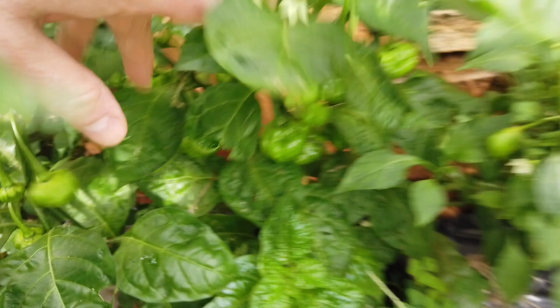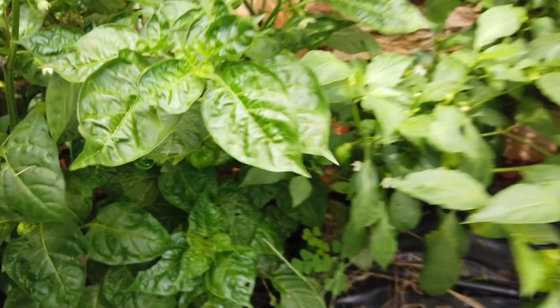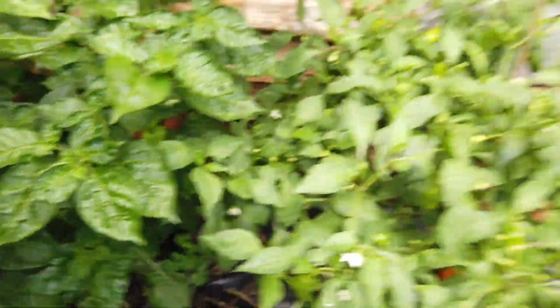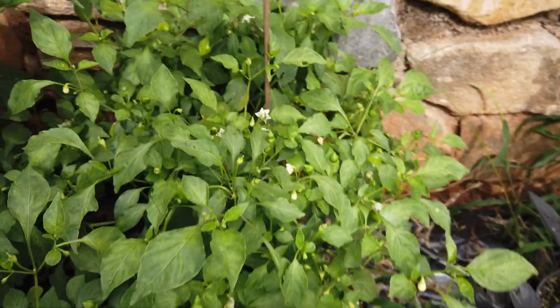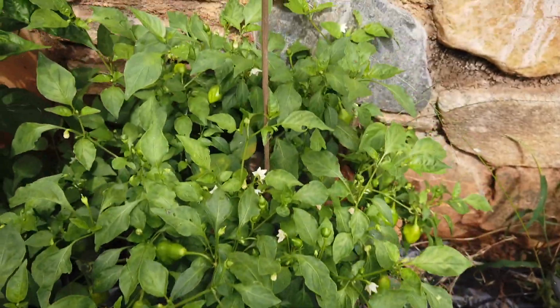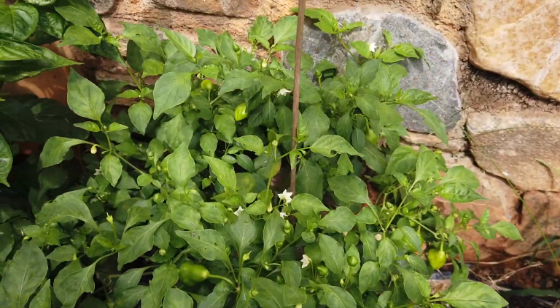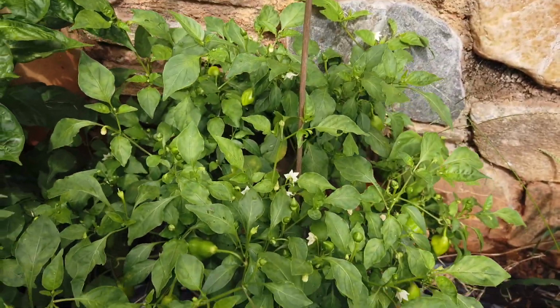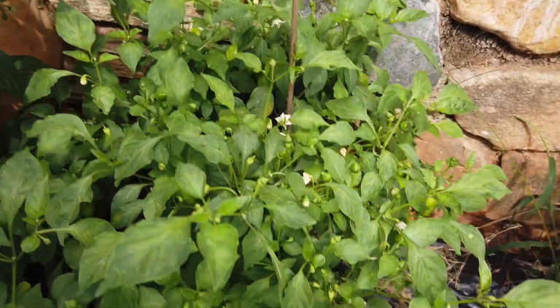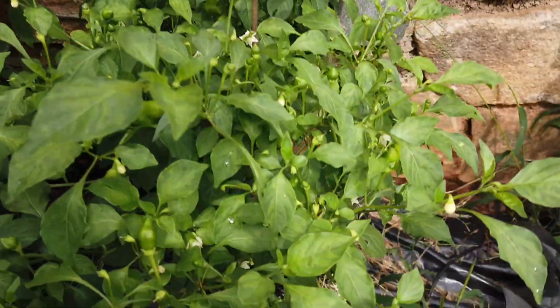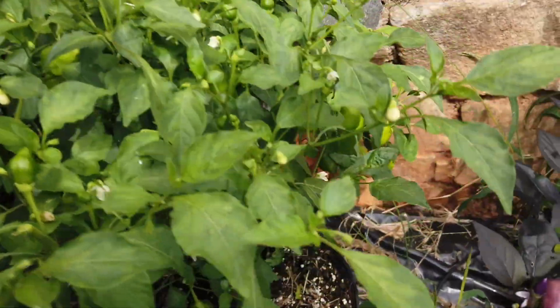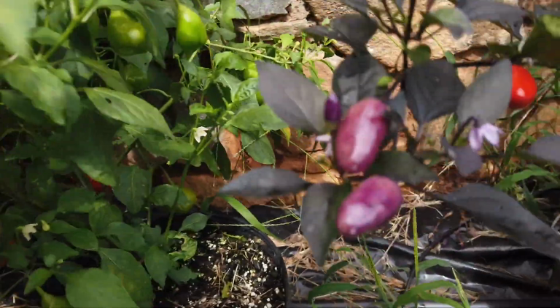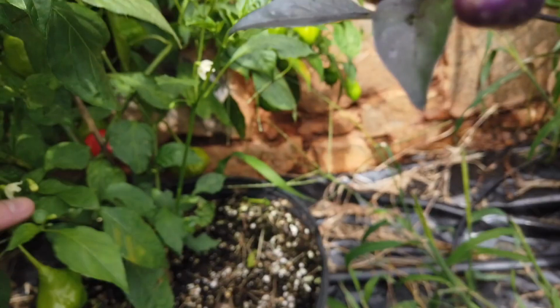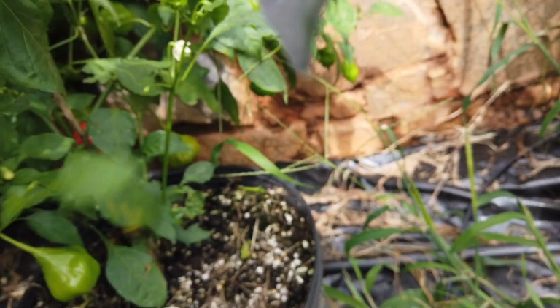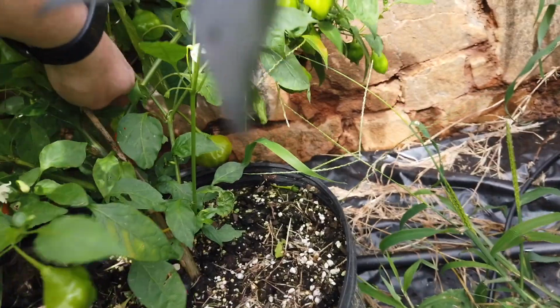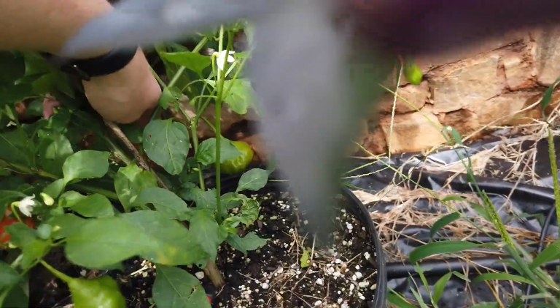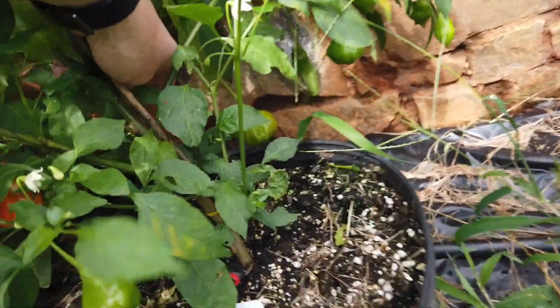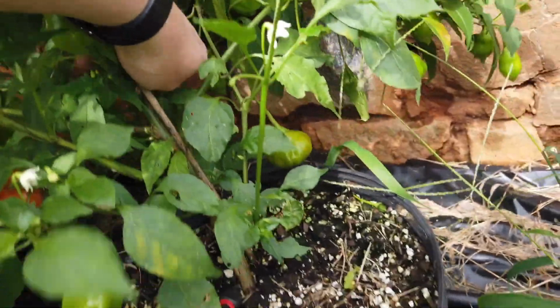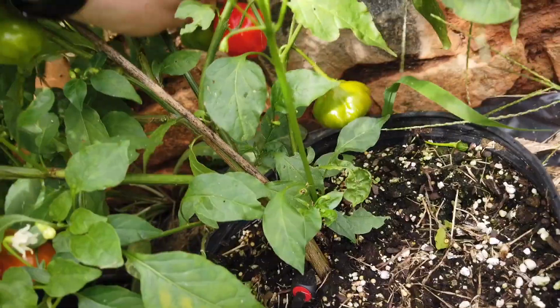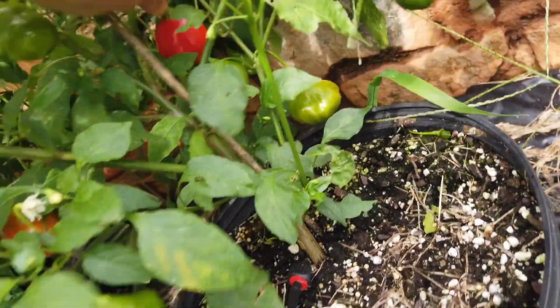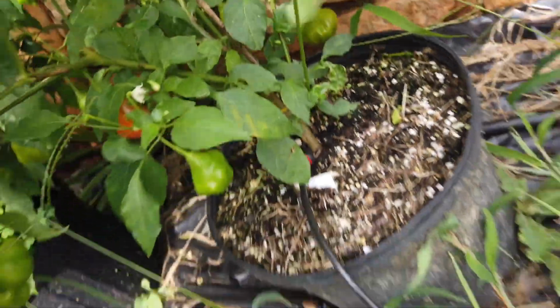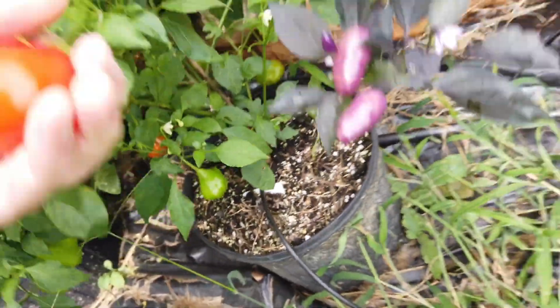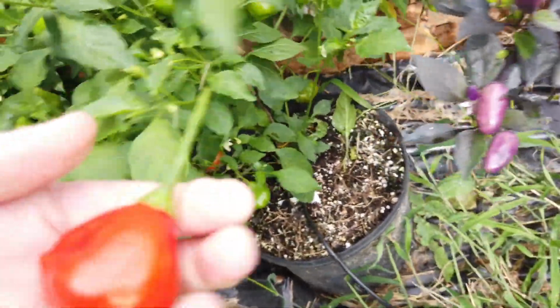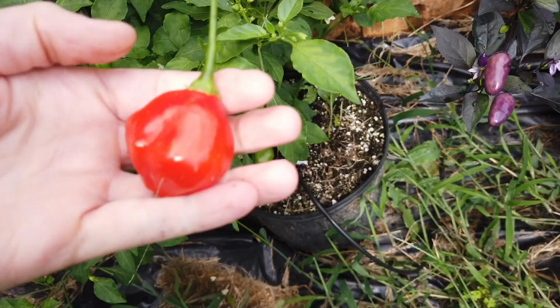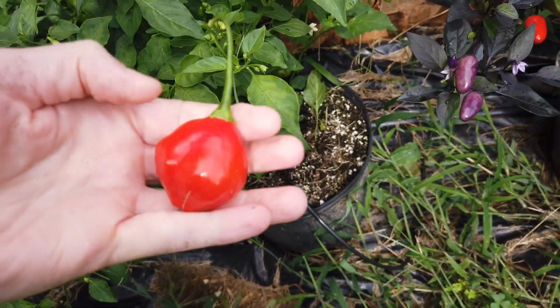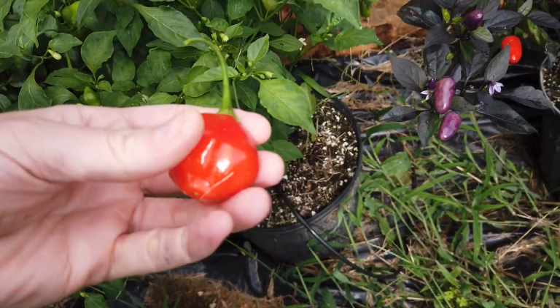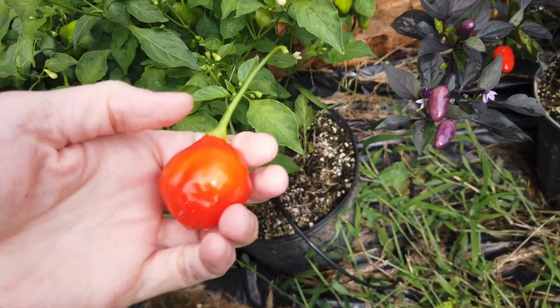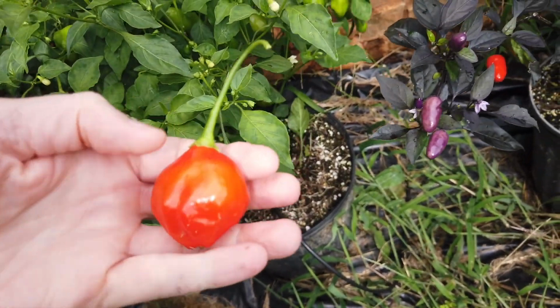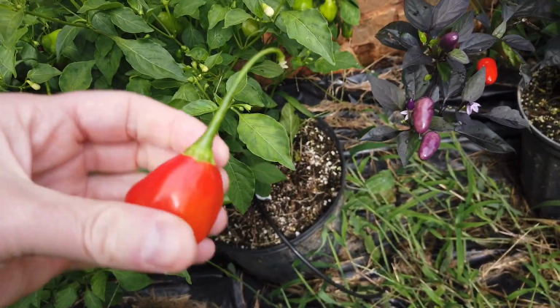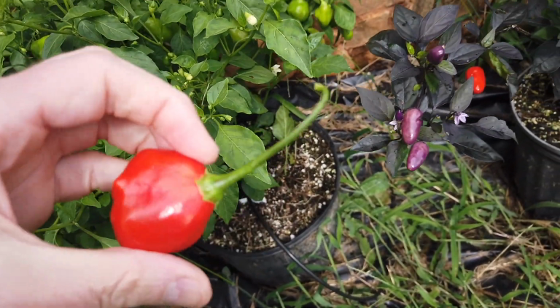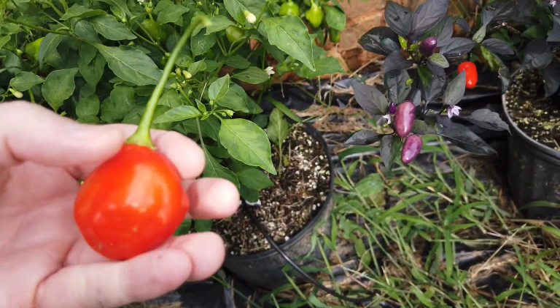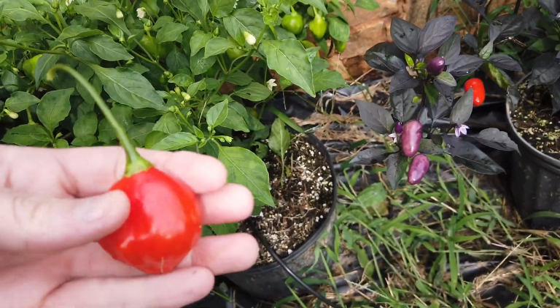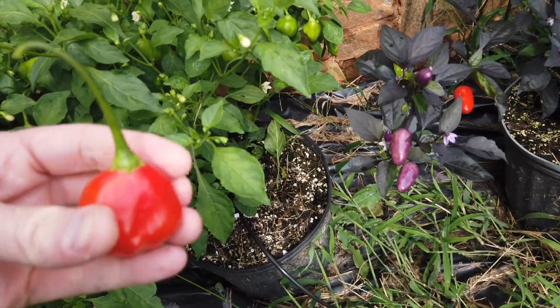None ripe on there yet. This is an Aji Rainforest — it's from the rainforest in Brazil. These ripen out — this one could go a little bit longer — but they ripen out to a deep orange-red. That's how they look.